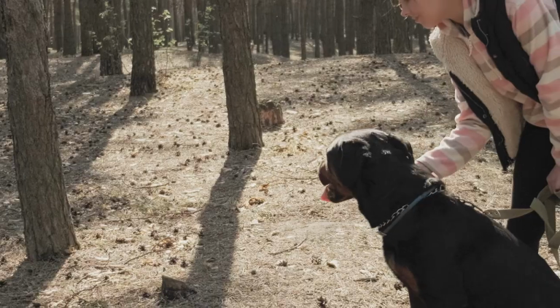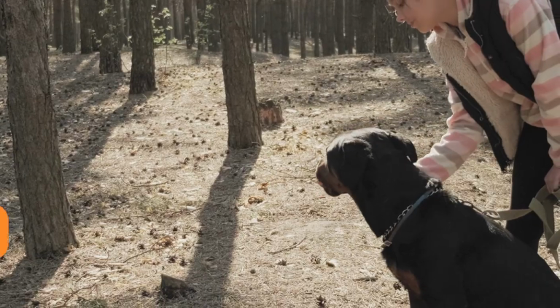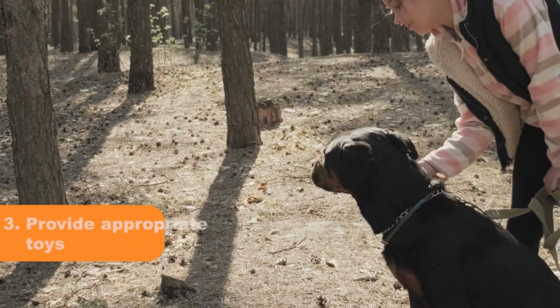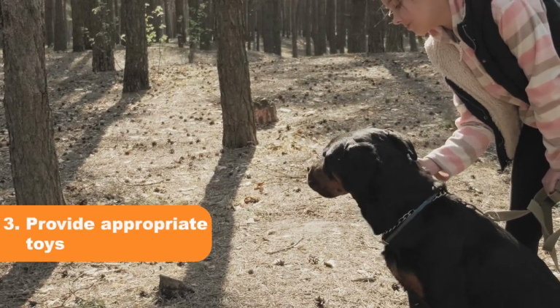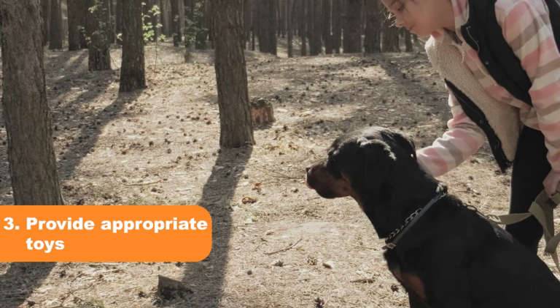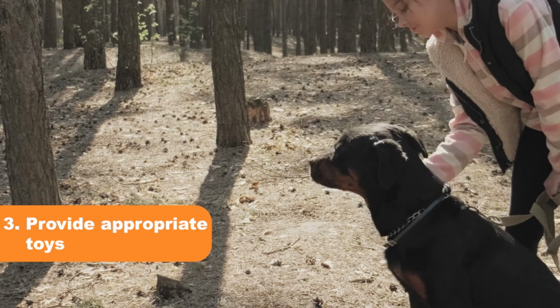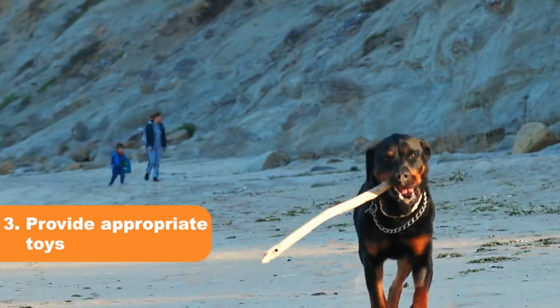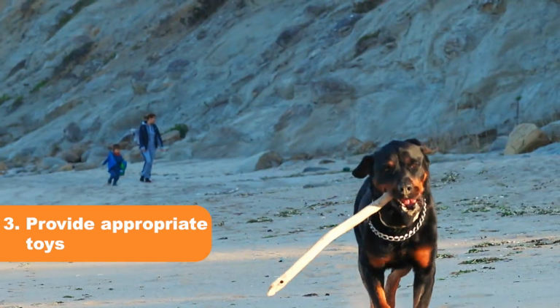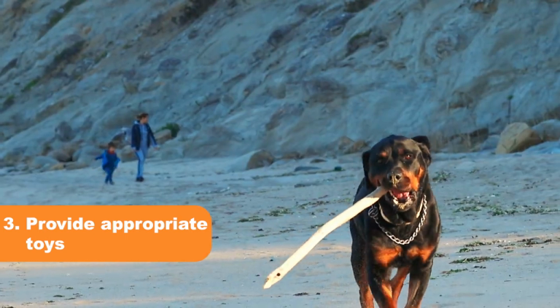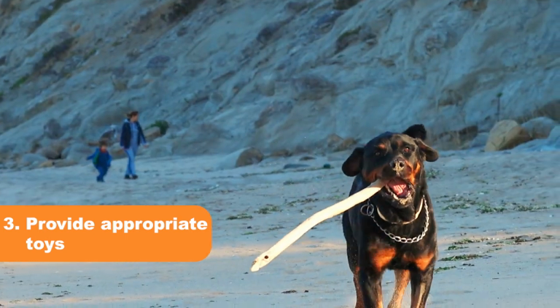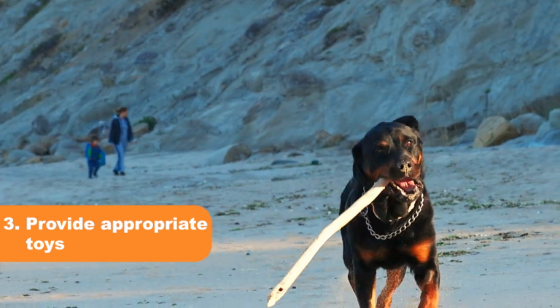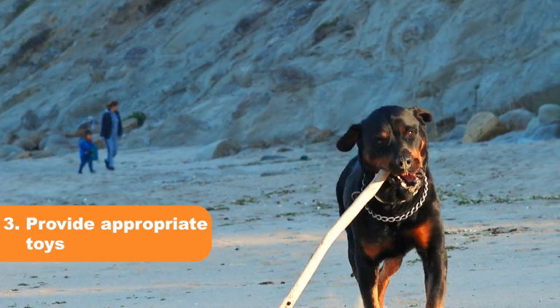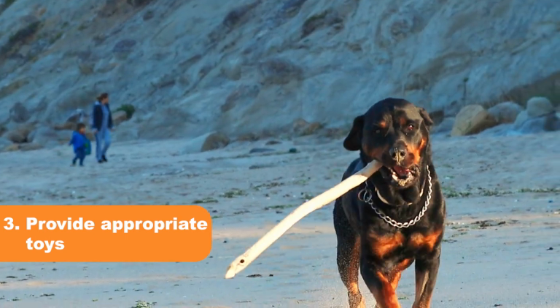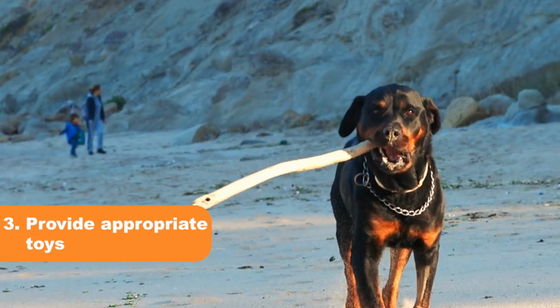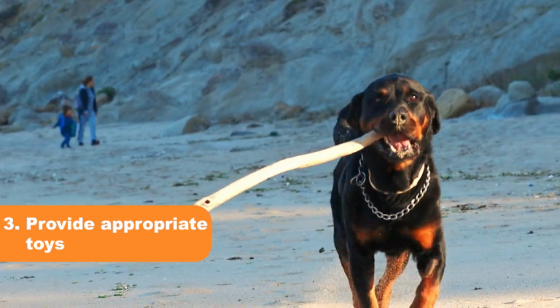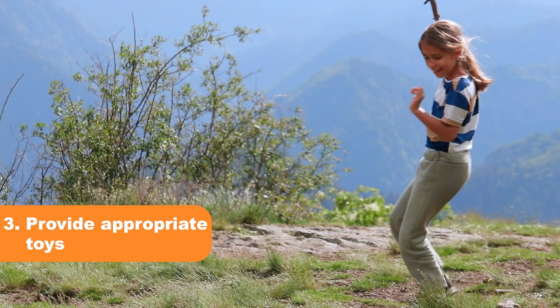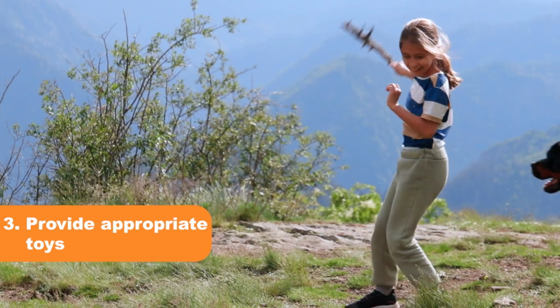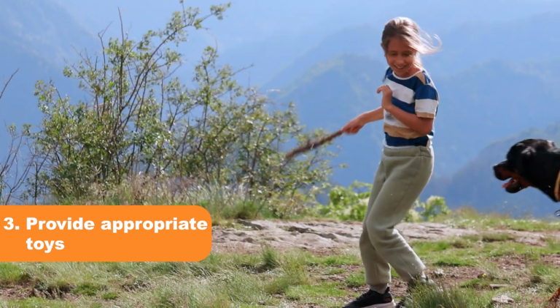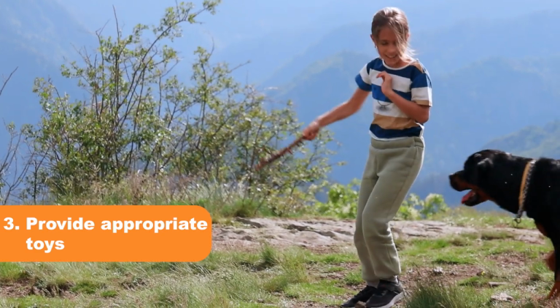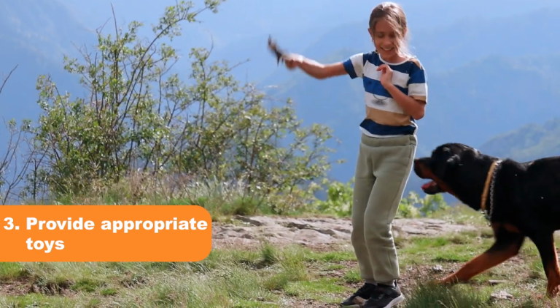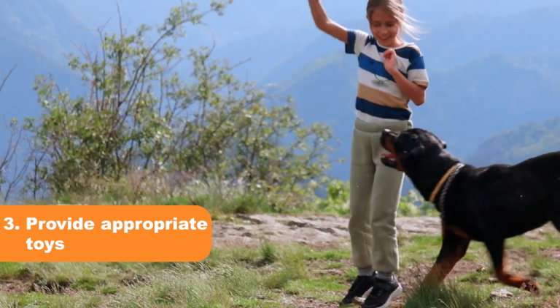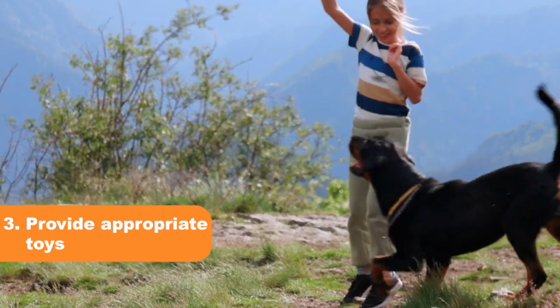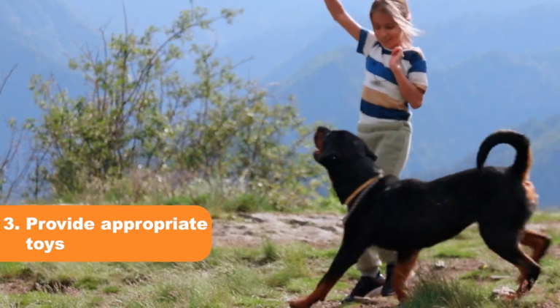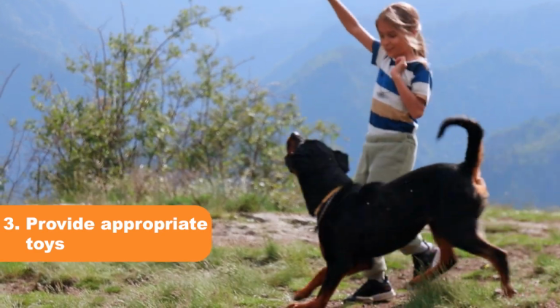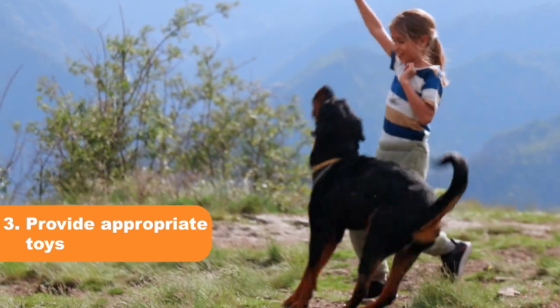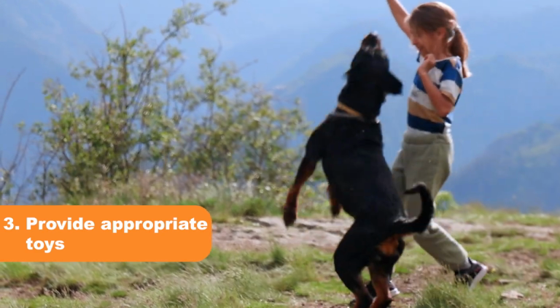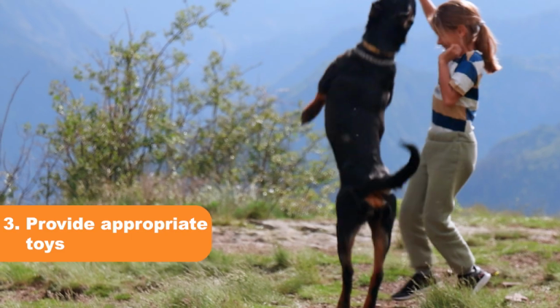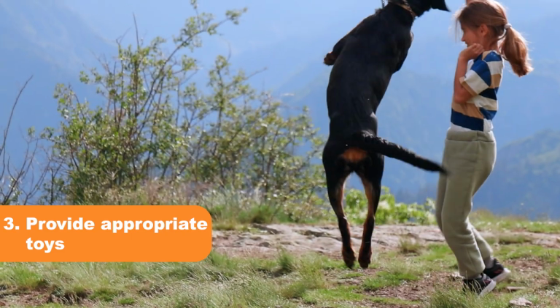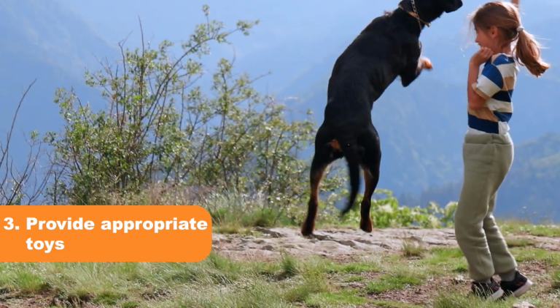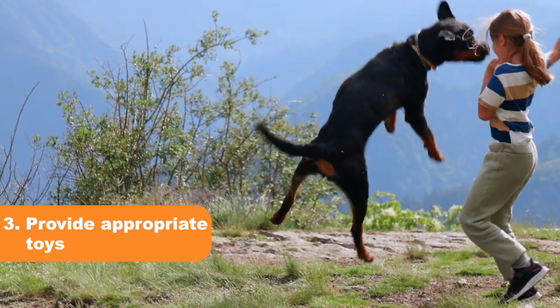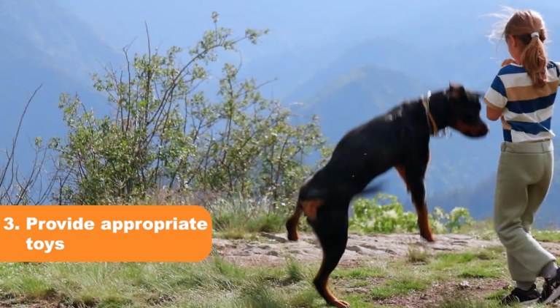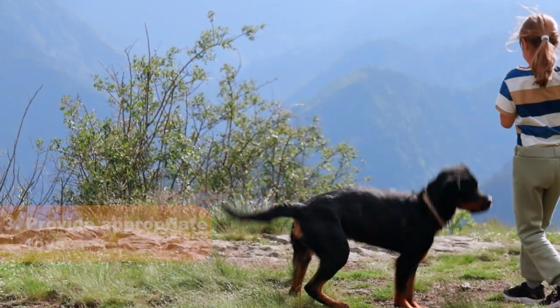Tip 3: Provide appropriate toys. Rottweilers need an outlet for their energy and chewing habits. Provide appropriate toys, such as durable chew toys or puzzle toys, to redirect their biting behavior to more appropriate outlets.